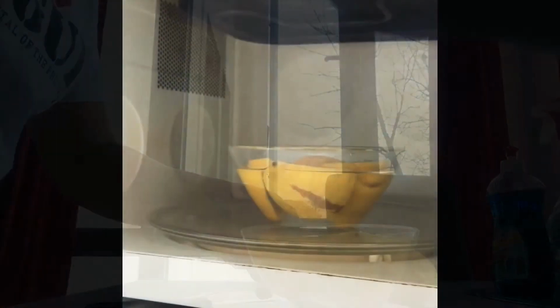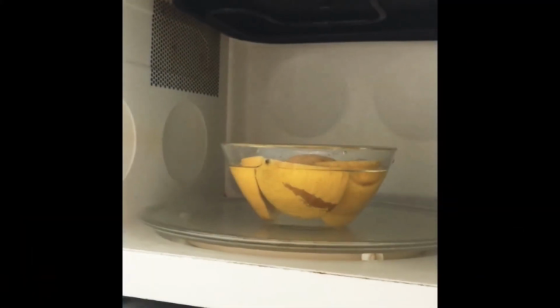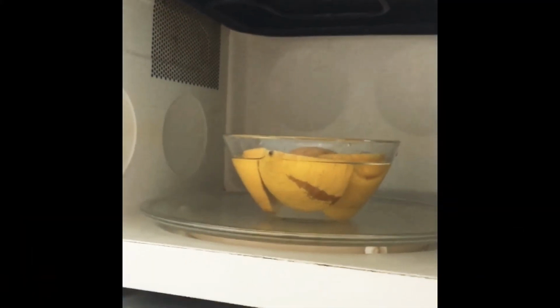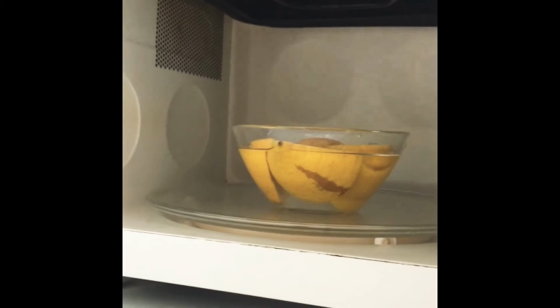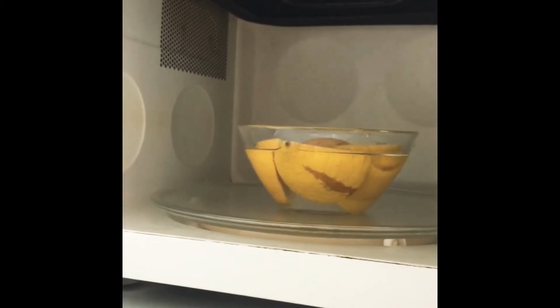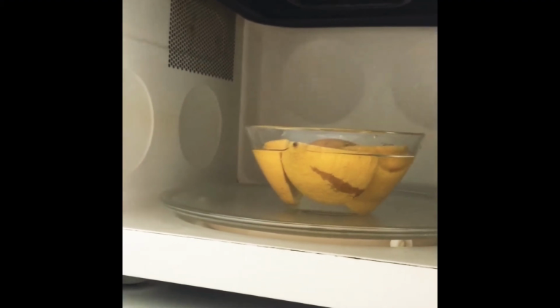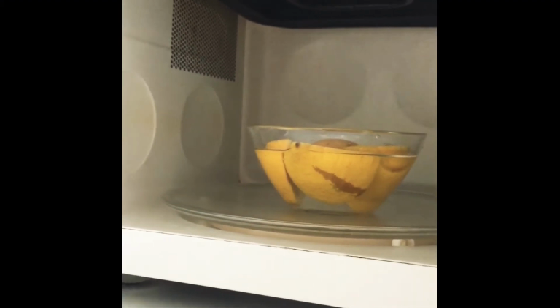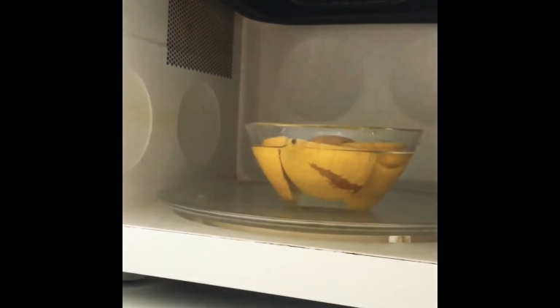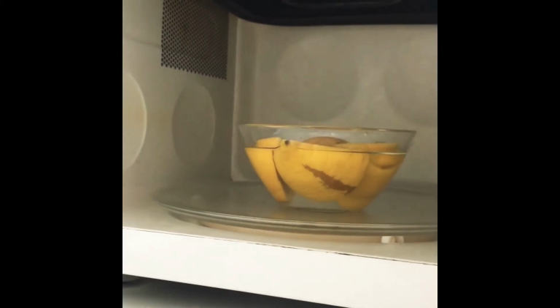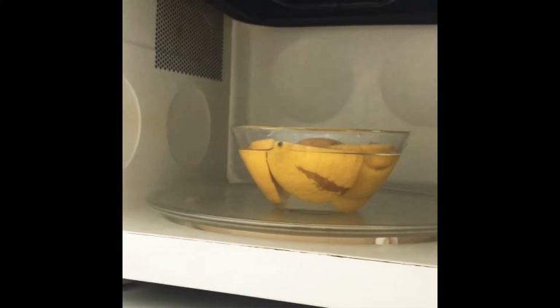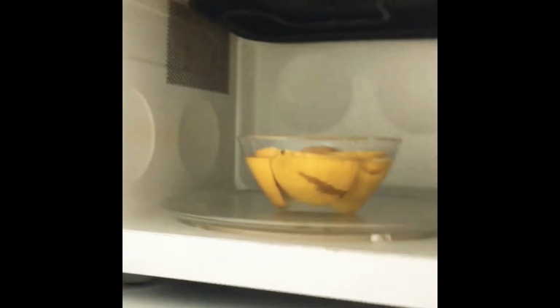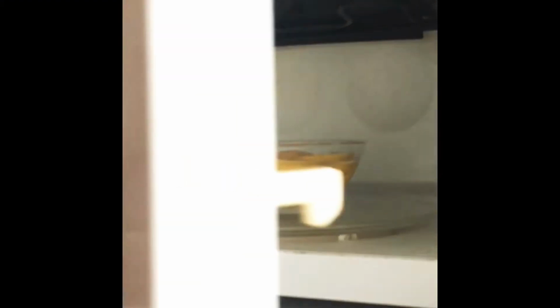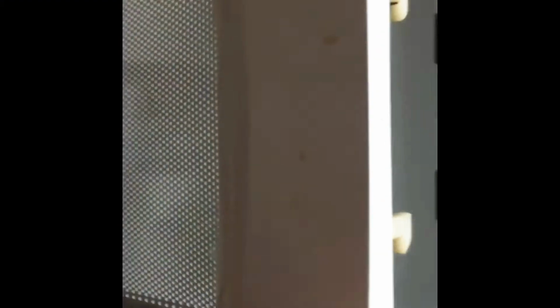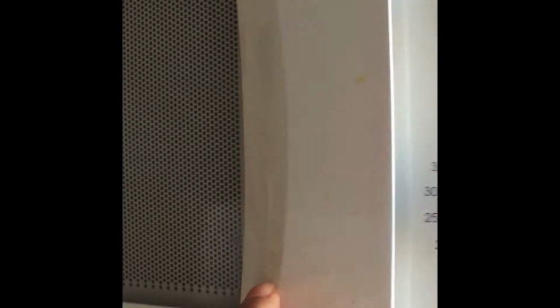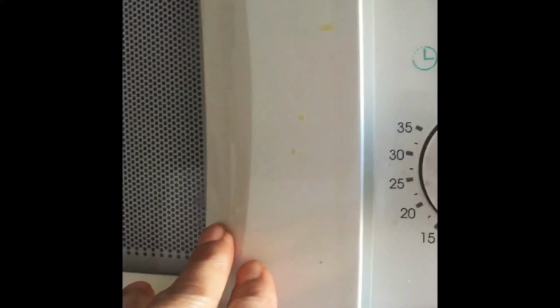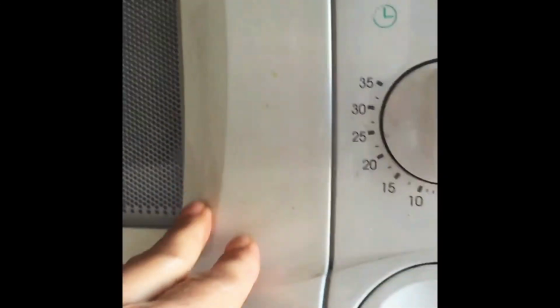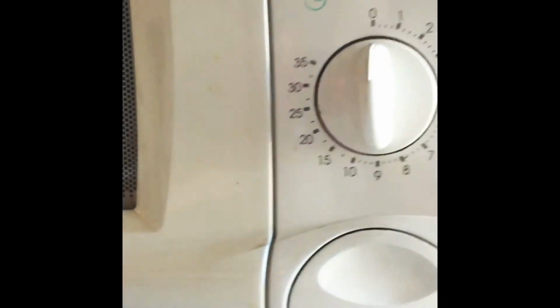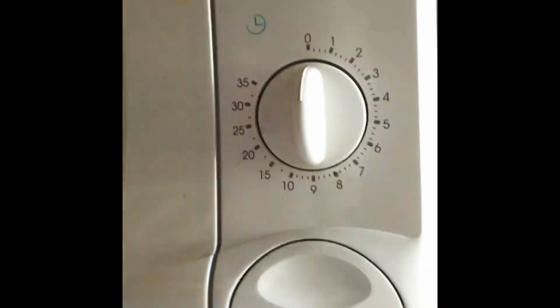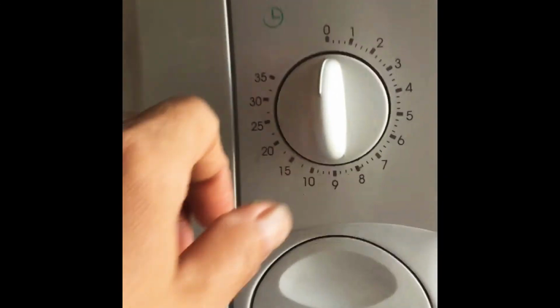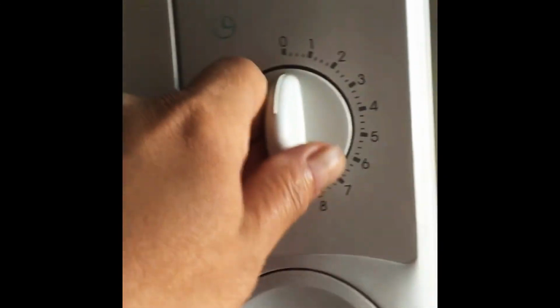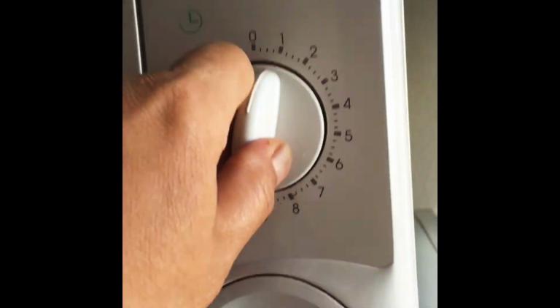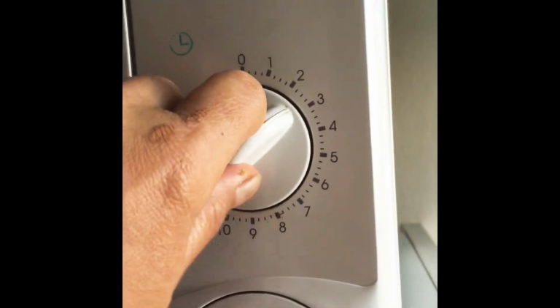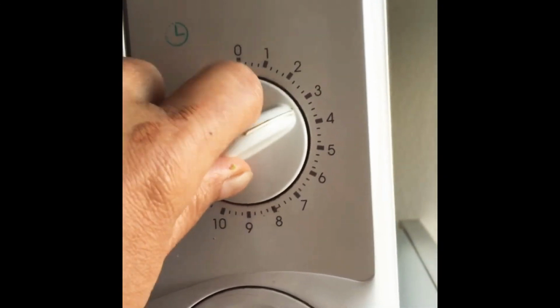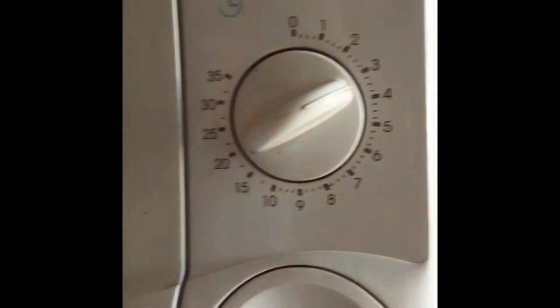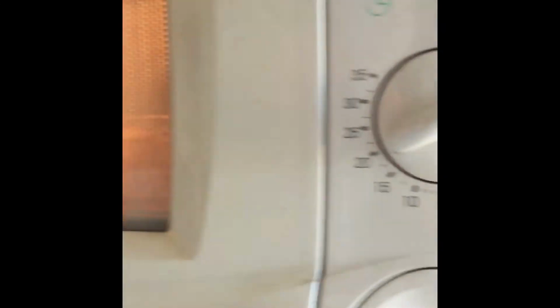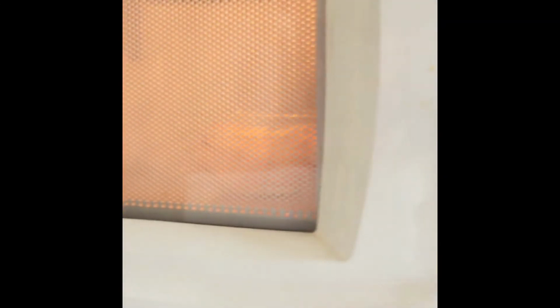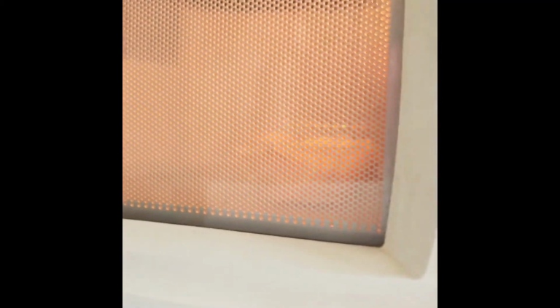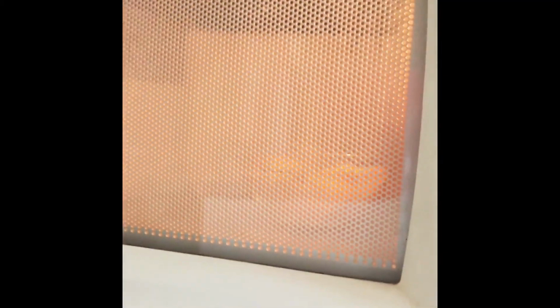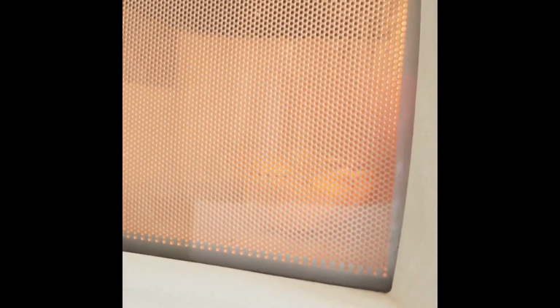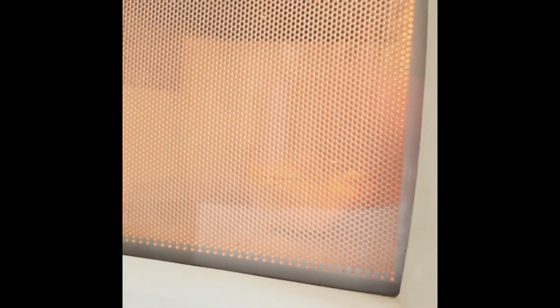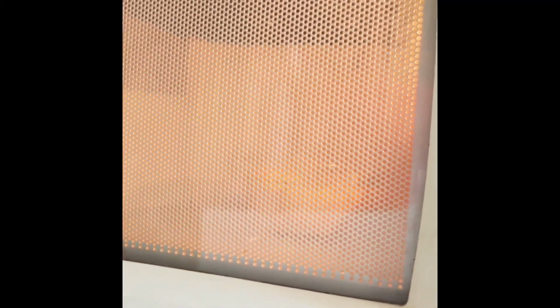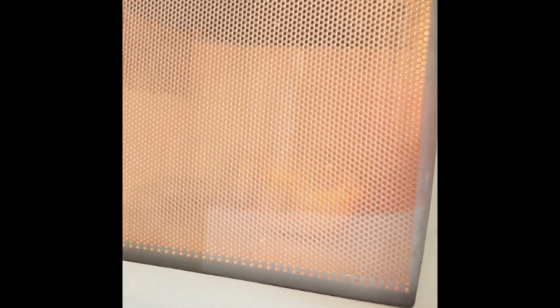And then we must put it in the microwave for three minutes. So as you can see, I put it in the microwave, then you have to close the door and set it up for three minutes till it cooks or warms.